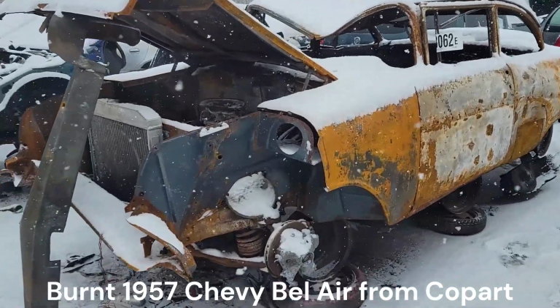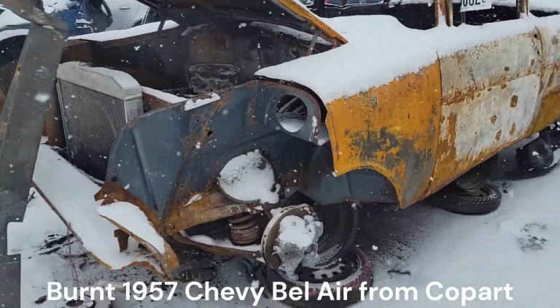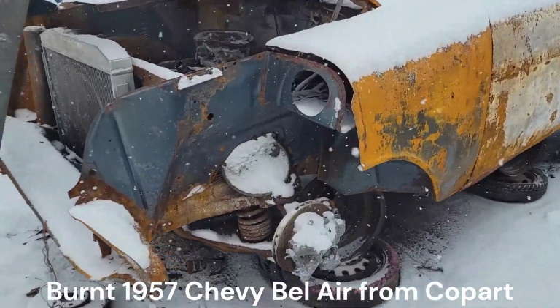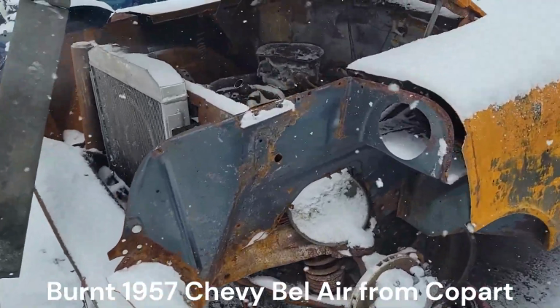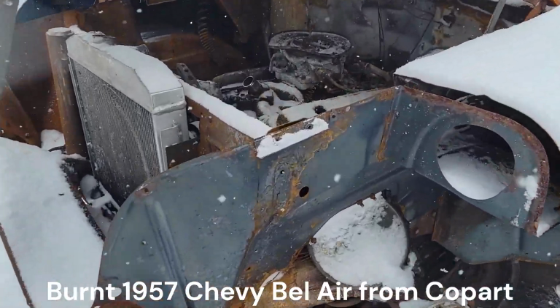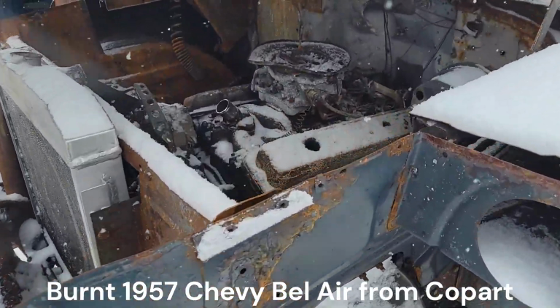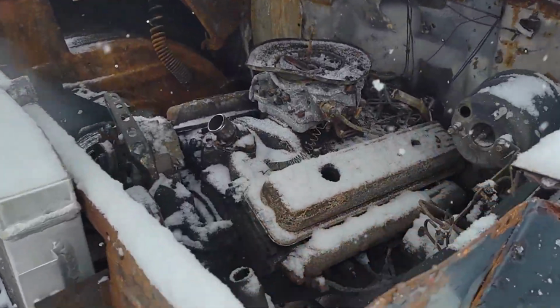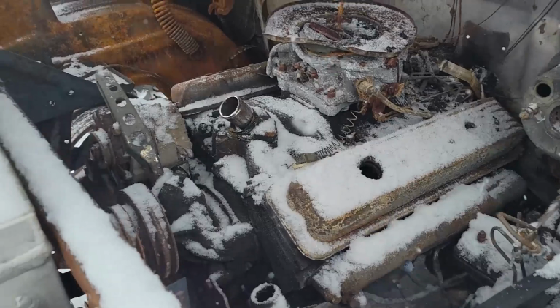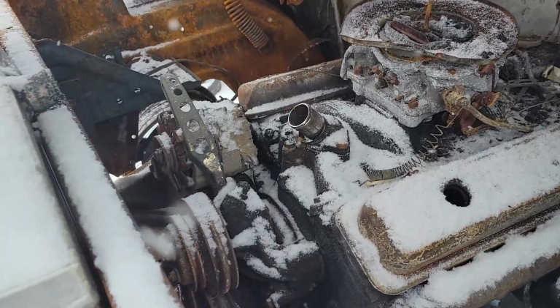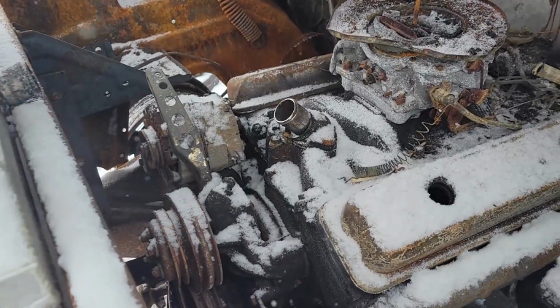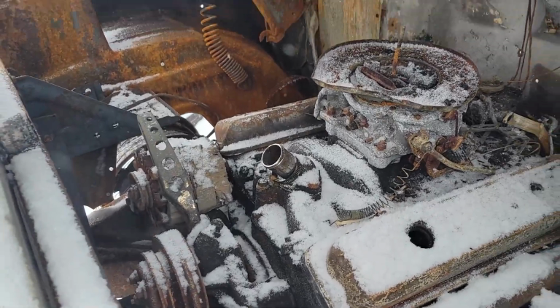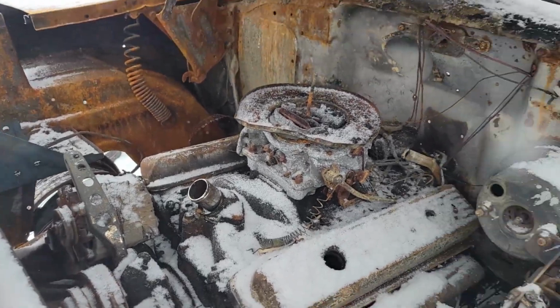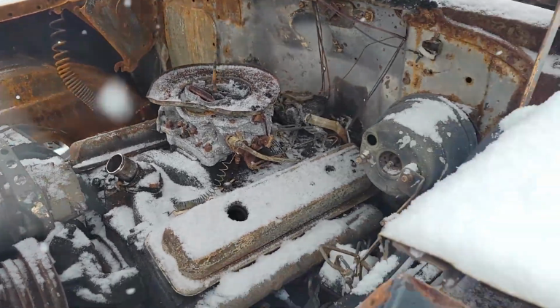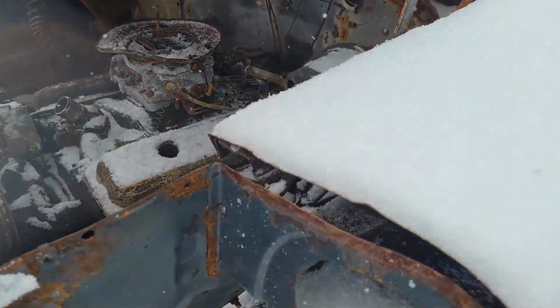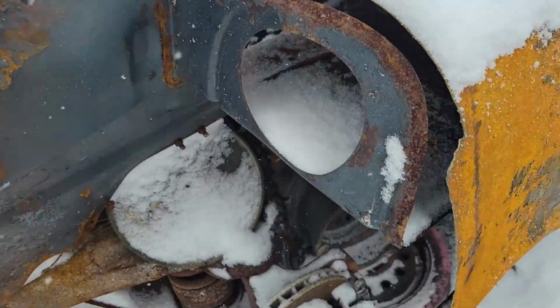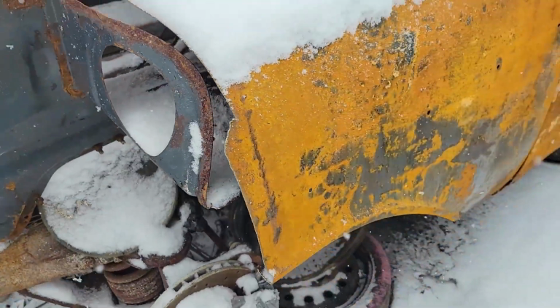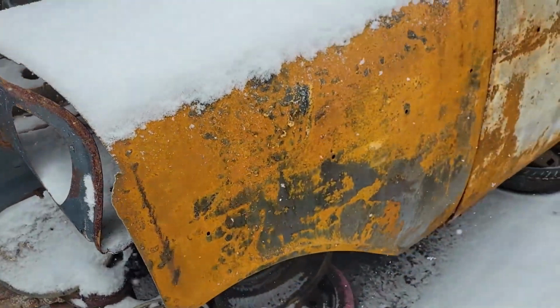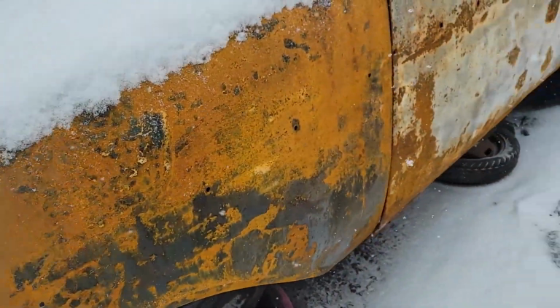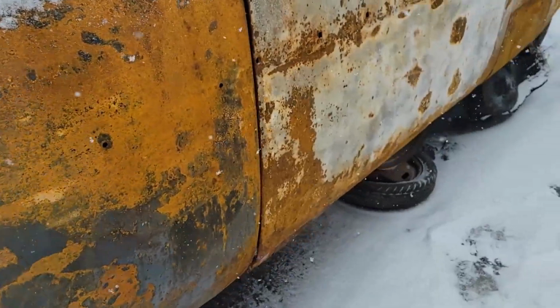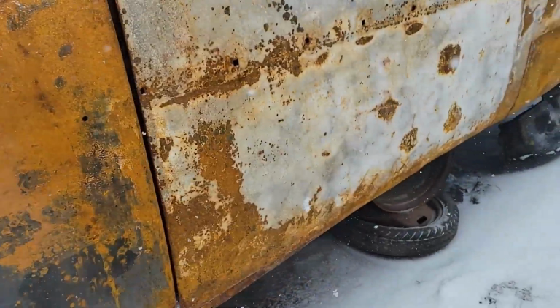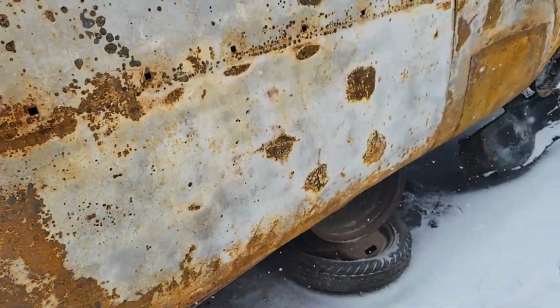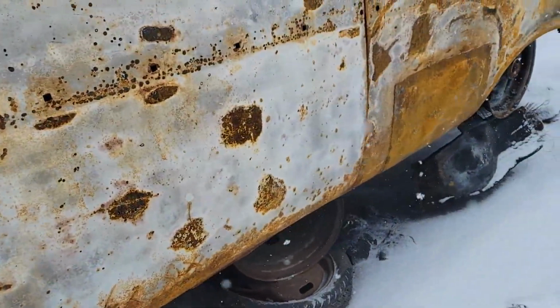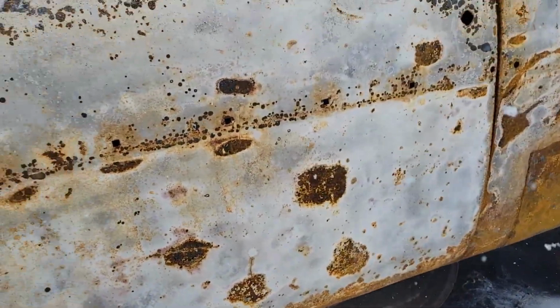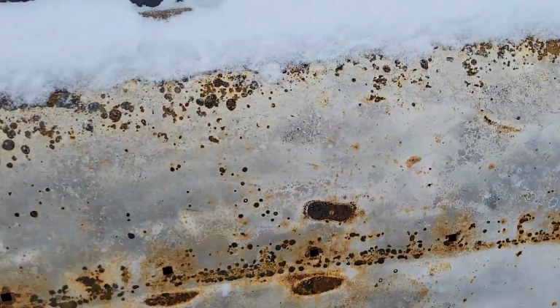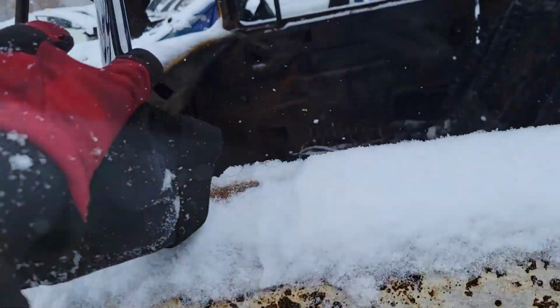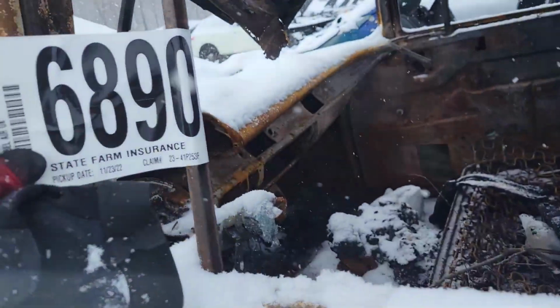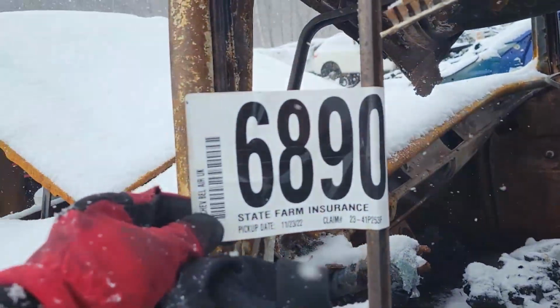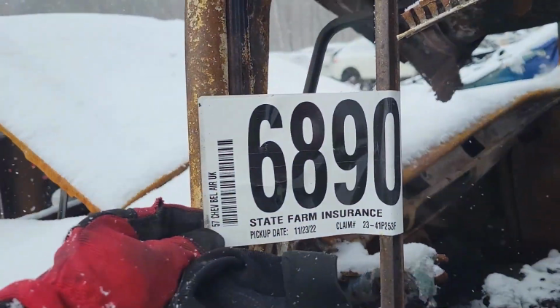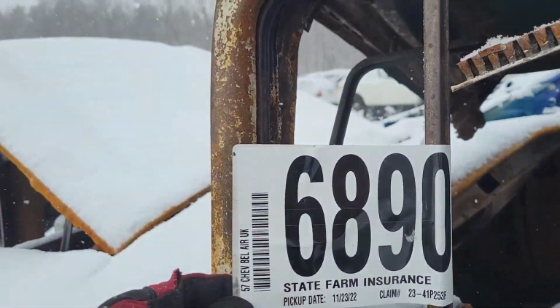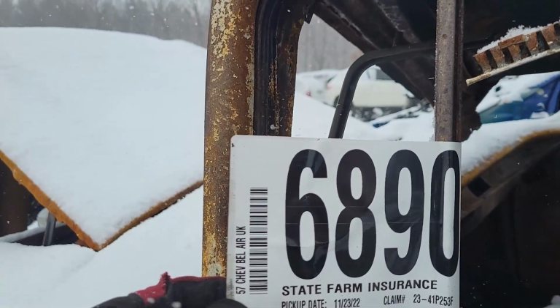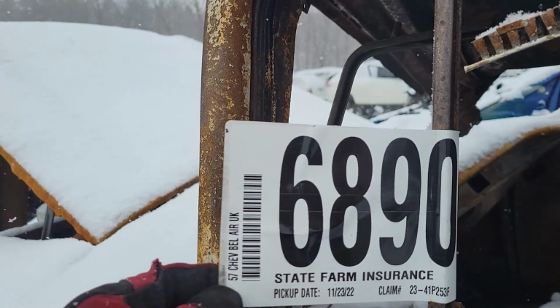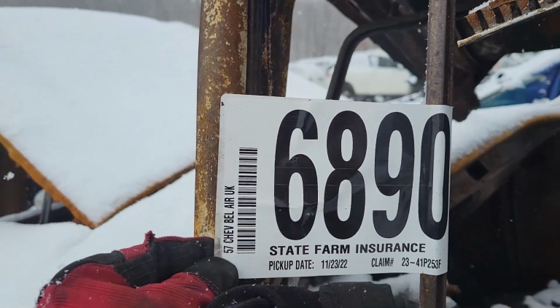I heard about this one on their Facebook page. It's a 57 Chevy — burned to the ground. Yep, 57 Chevy Bel Air.